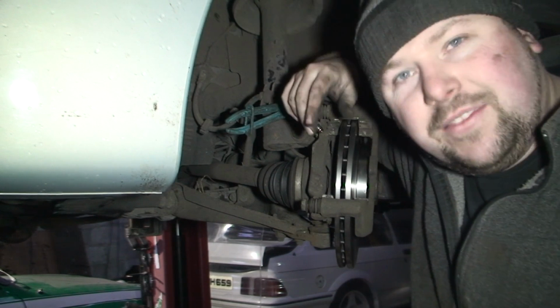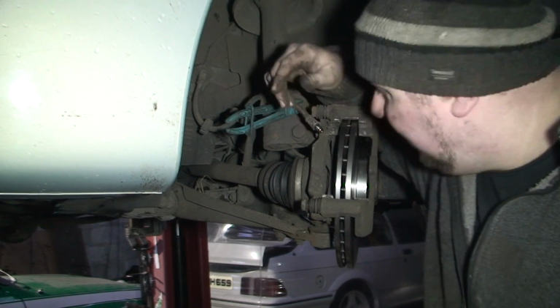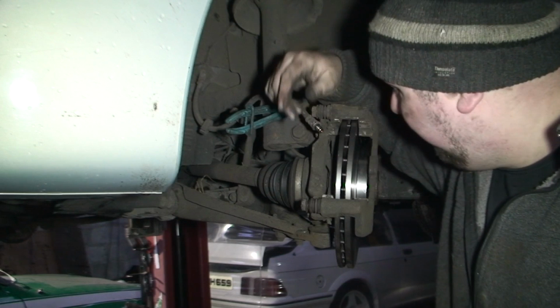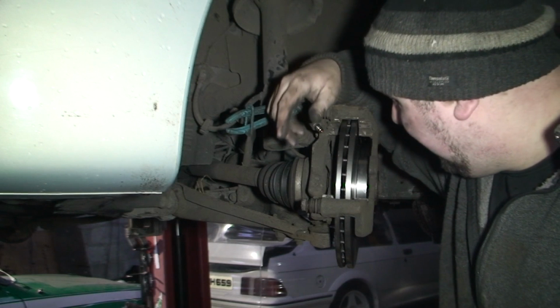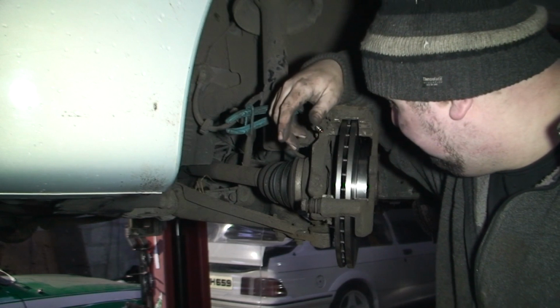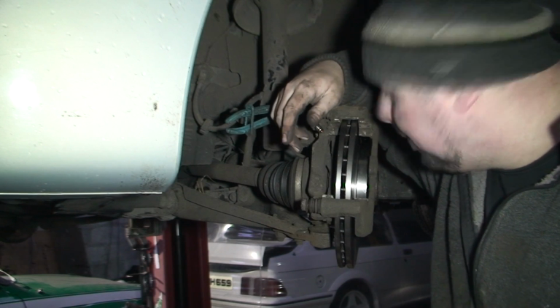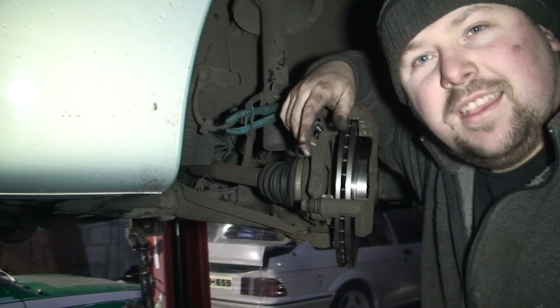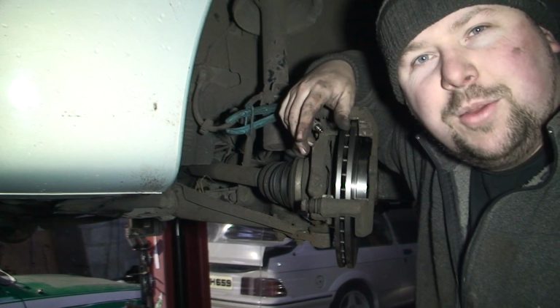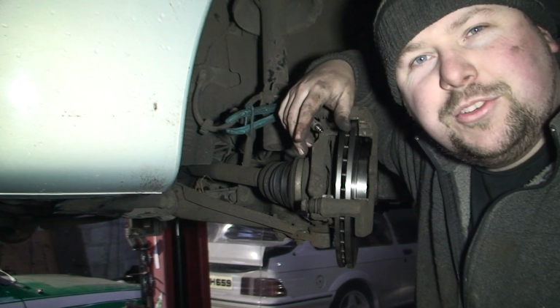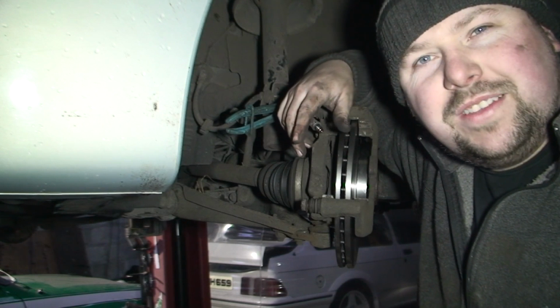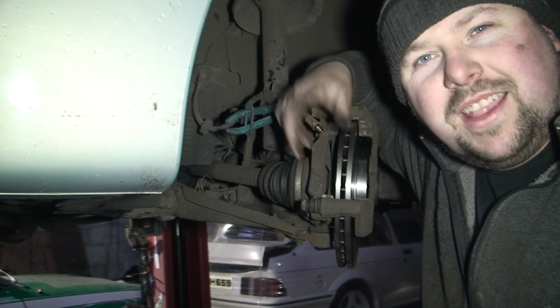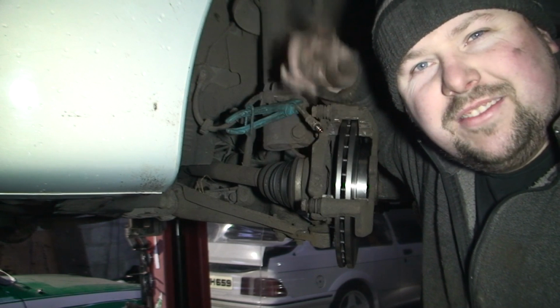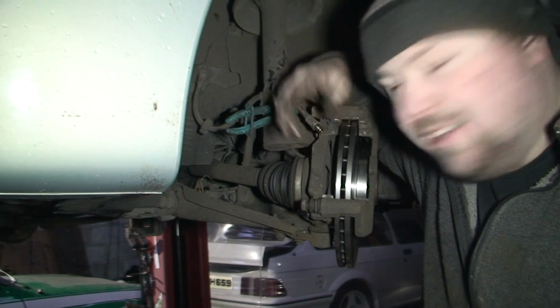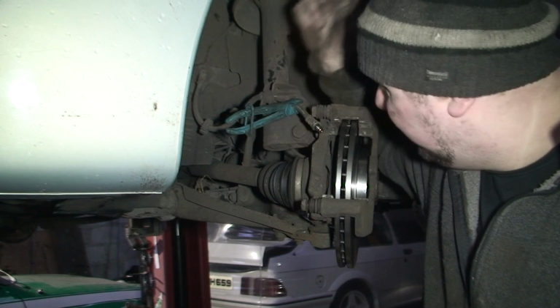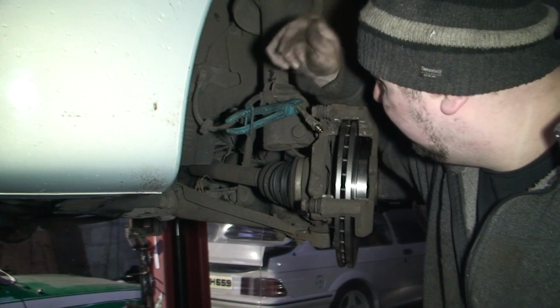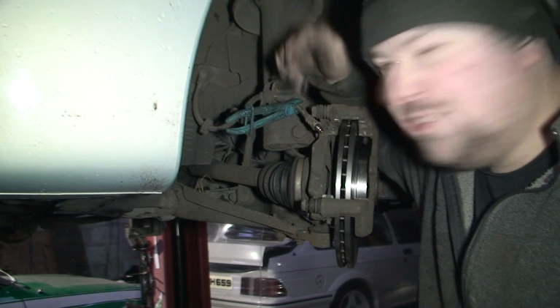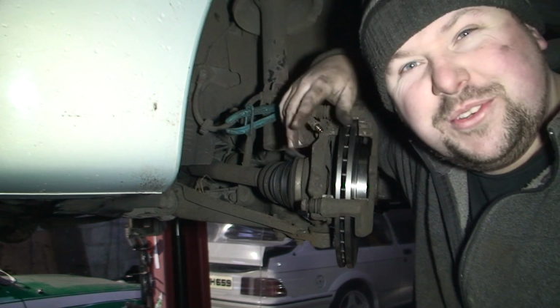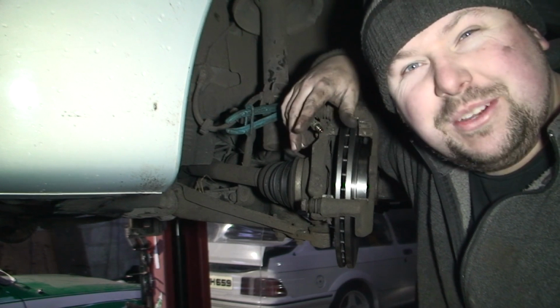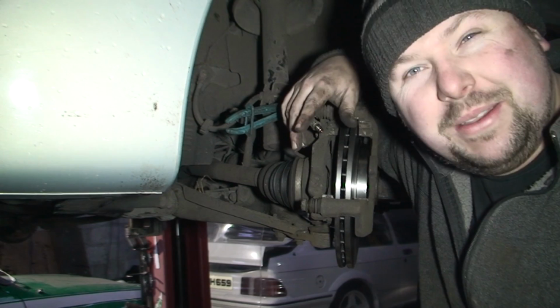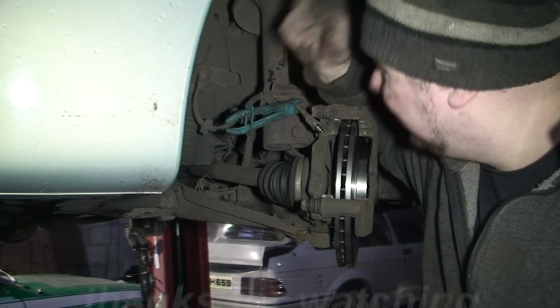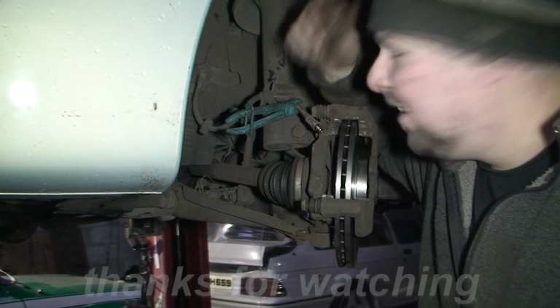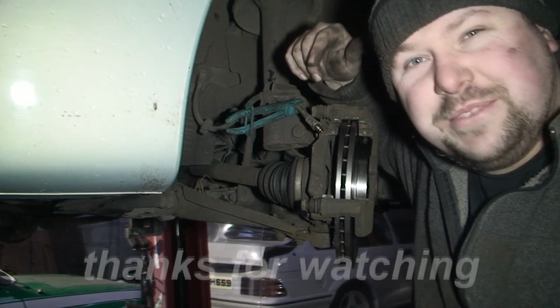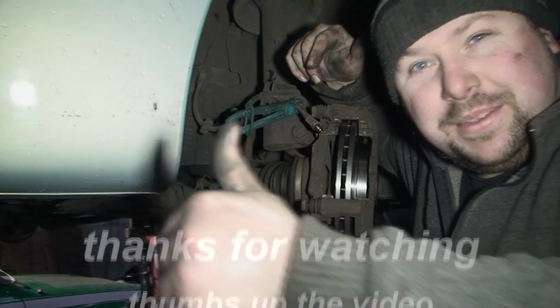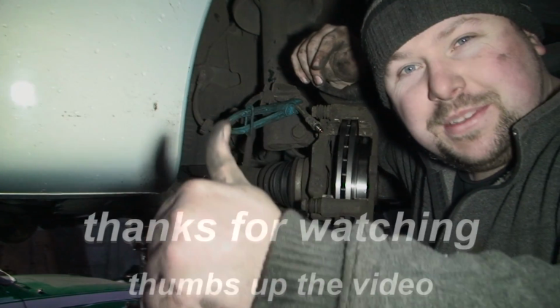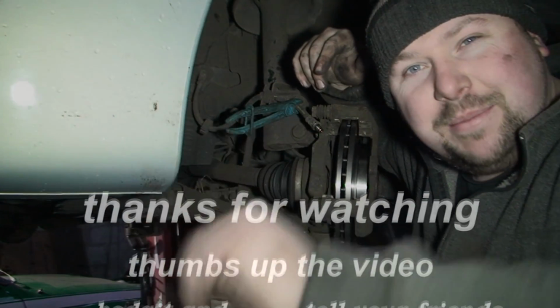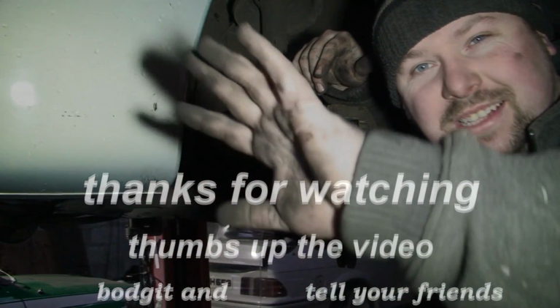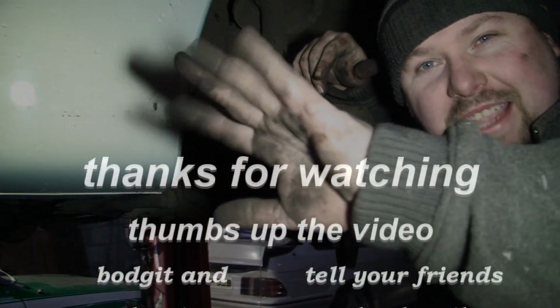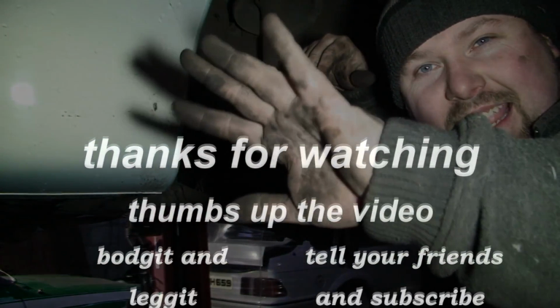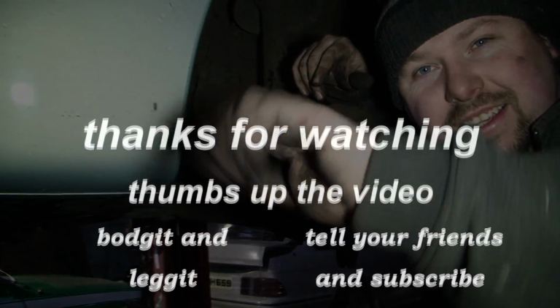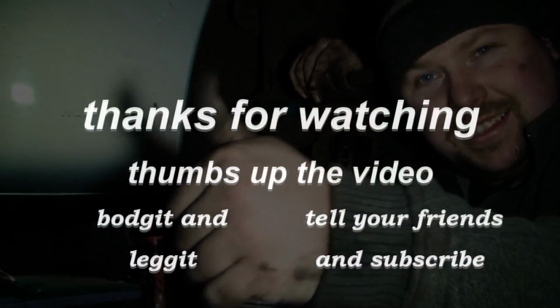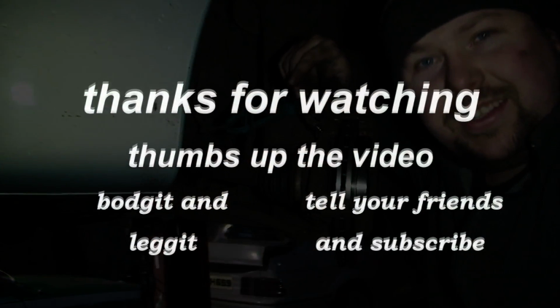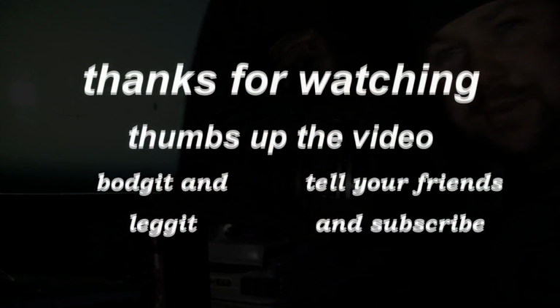I'm going to have to sign off. I hope you enjoyed the video, even though there wasn't much to enjoy. Thumbs up, subscribe, don't forget to get your hands dirty. See you for the next one.